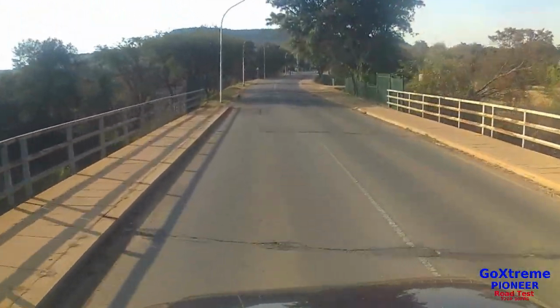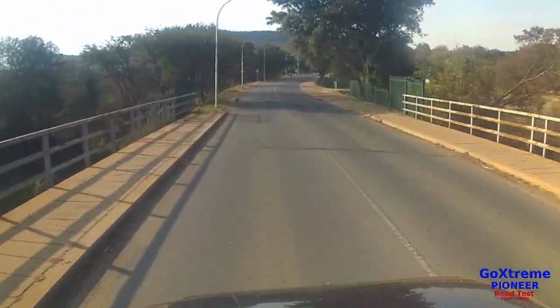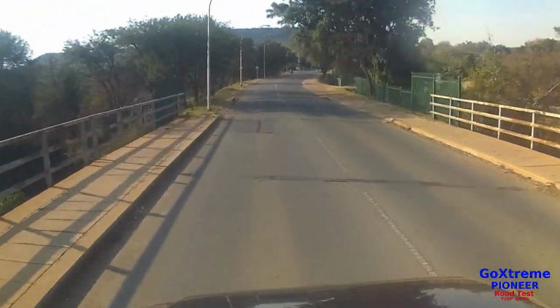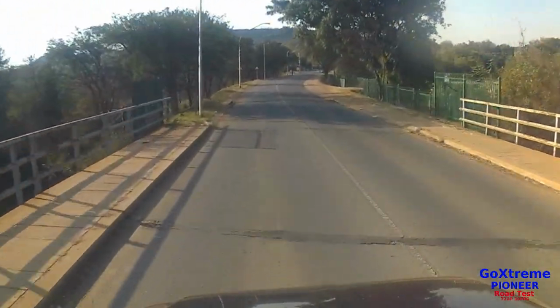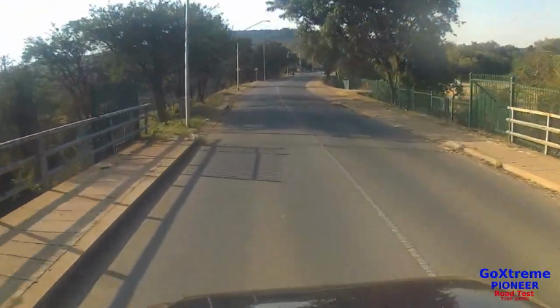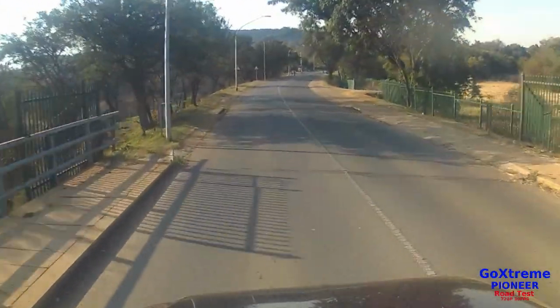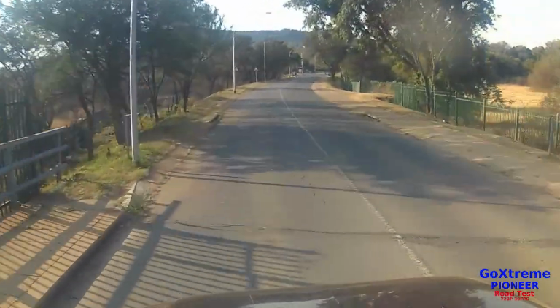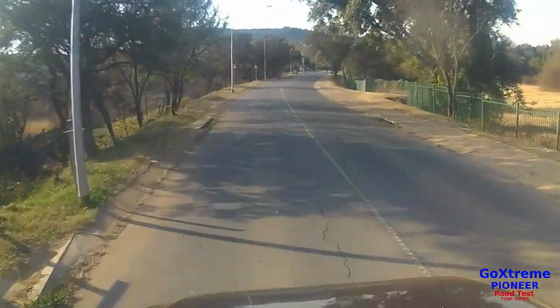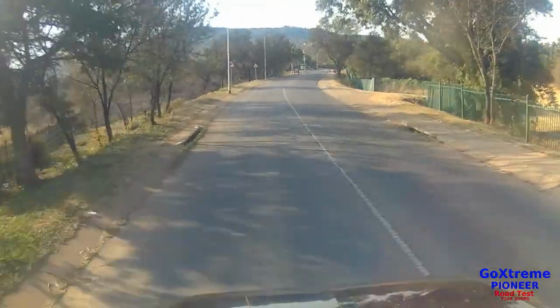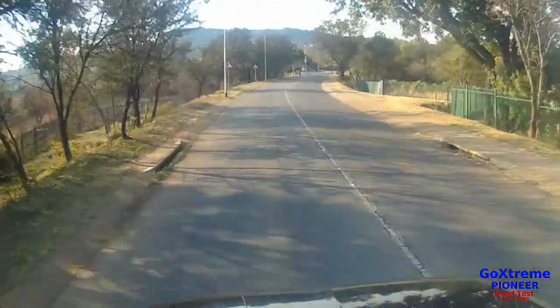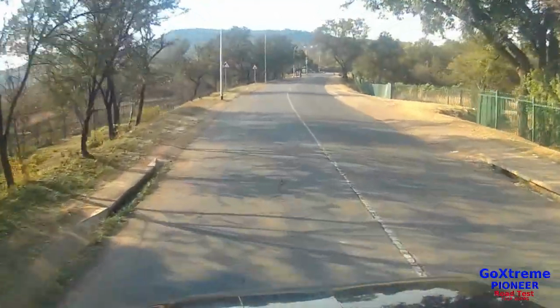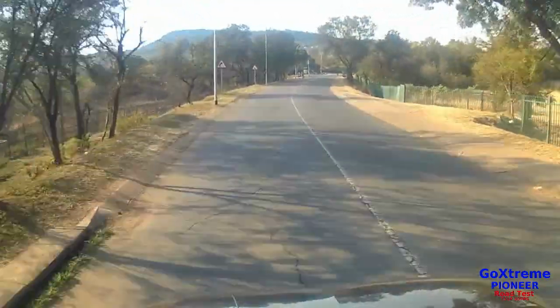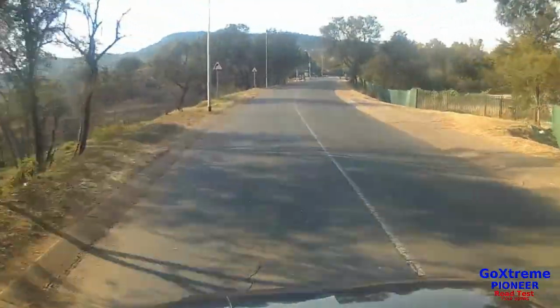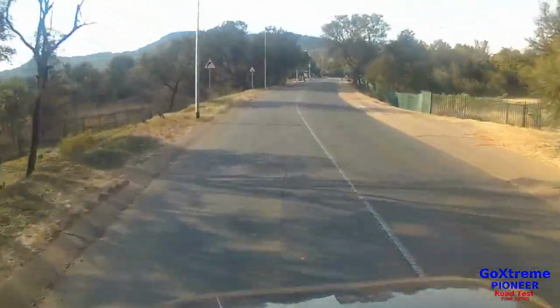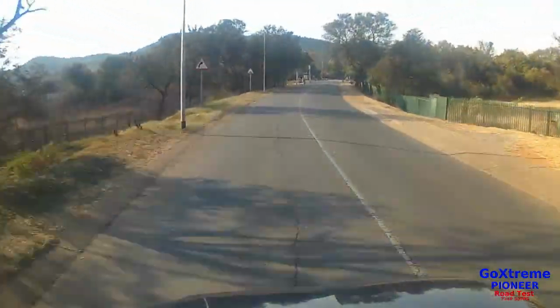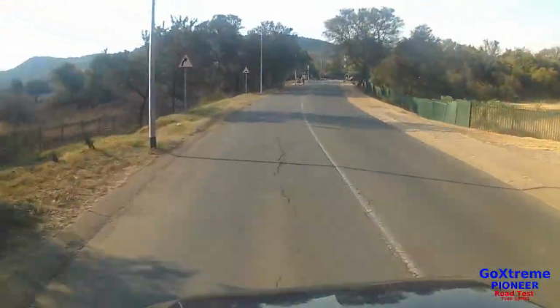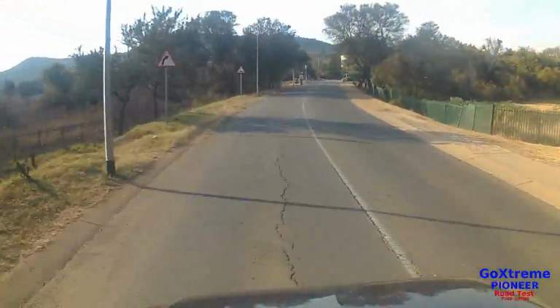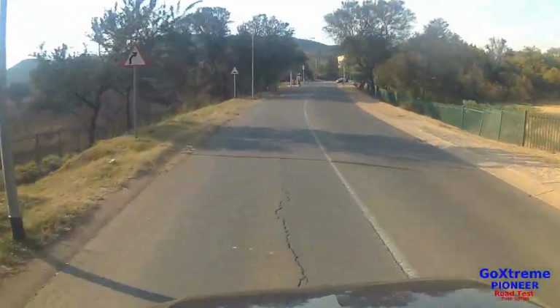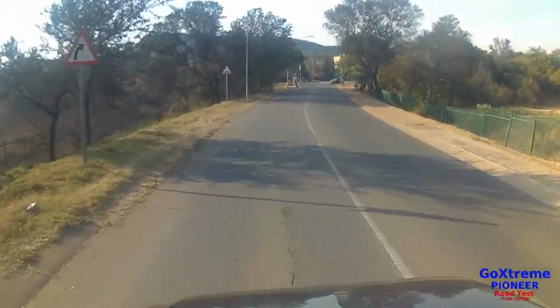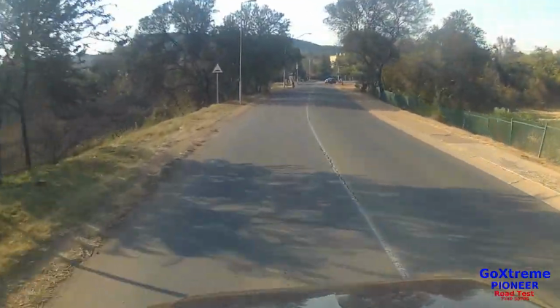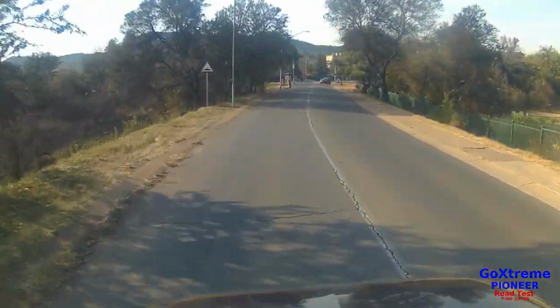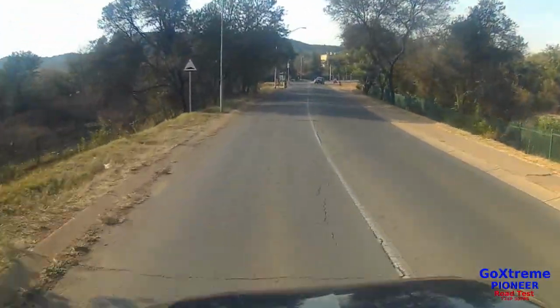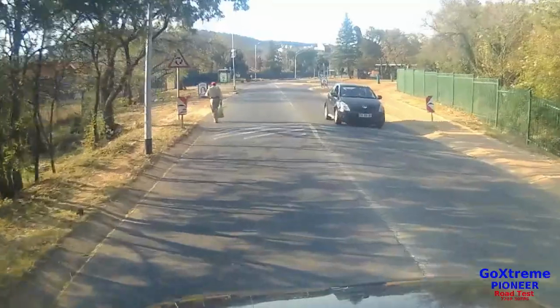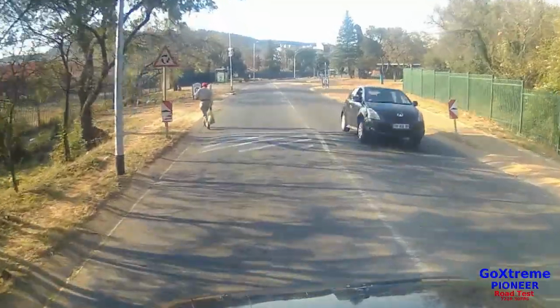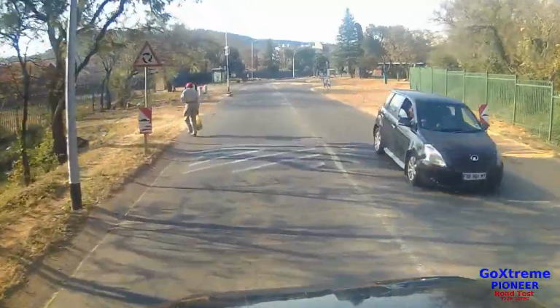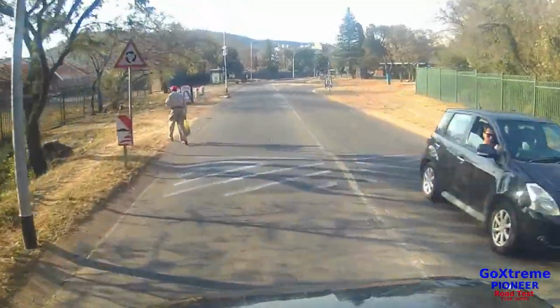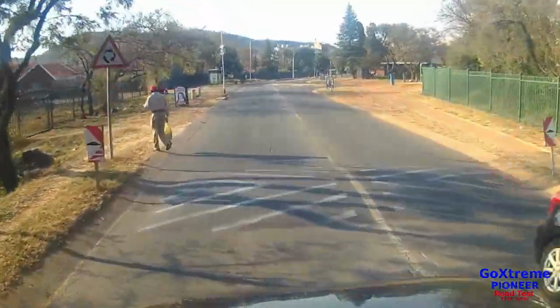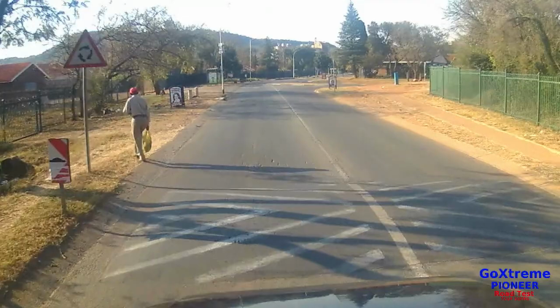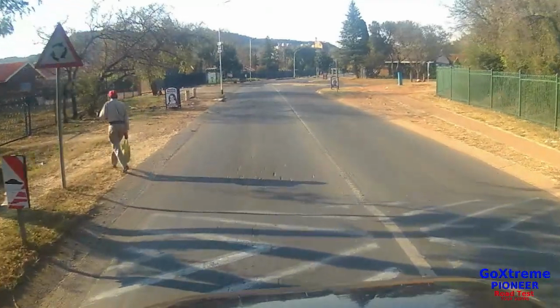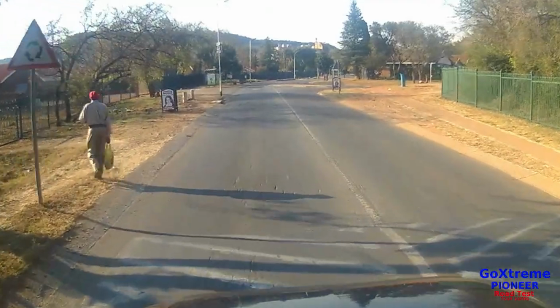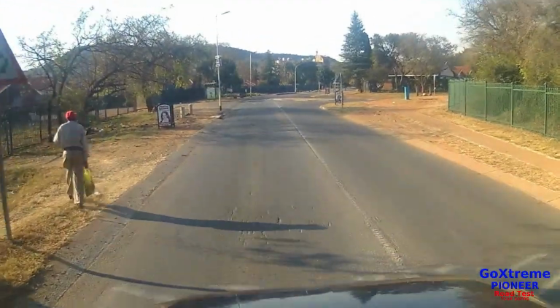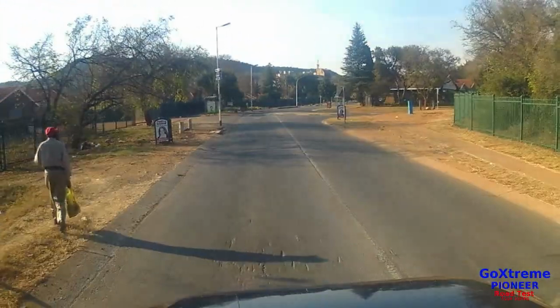This section over the bridge is particularly bumpy, and I expected the camera to have some distortion going across it — but it handled it very well.